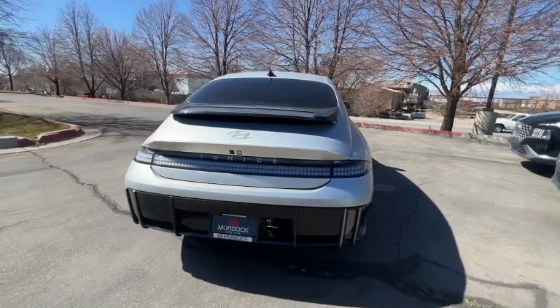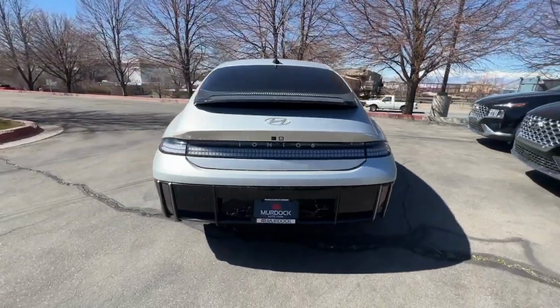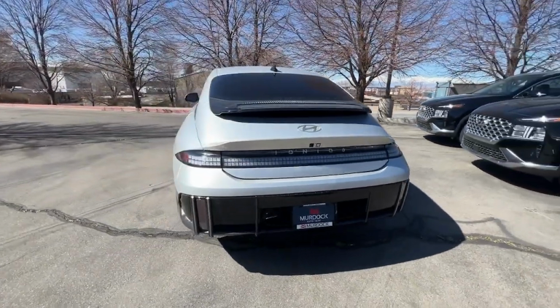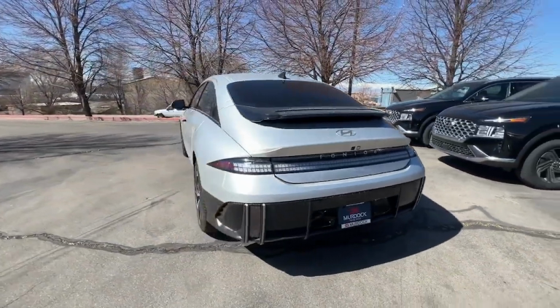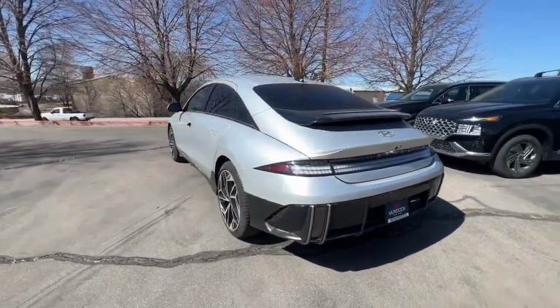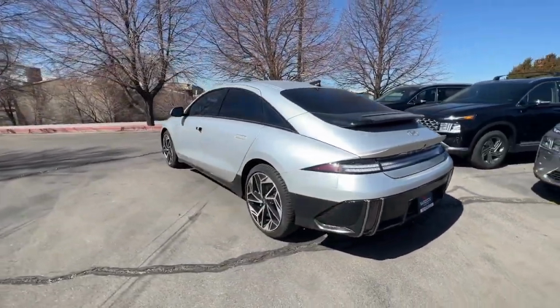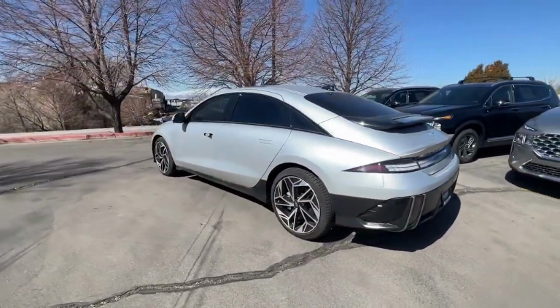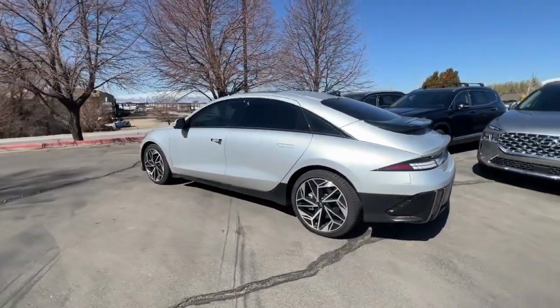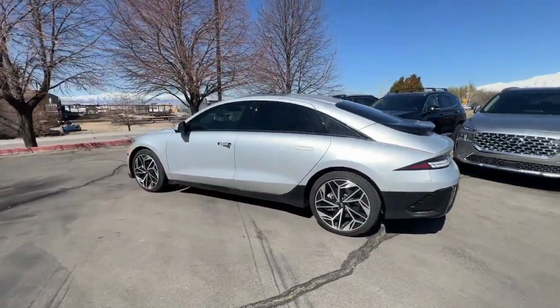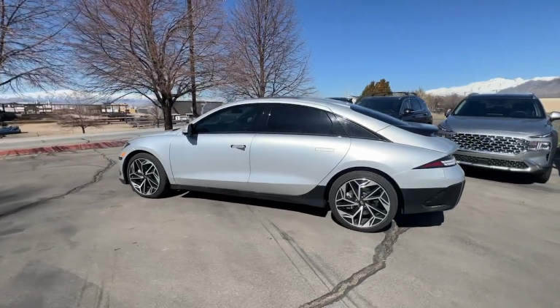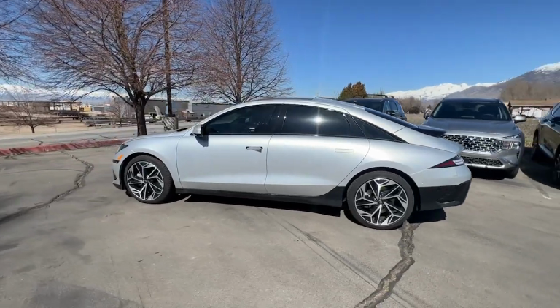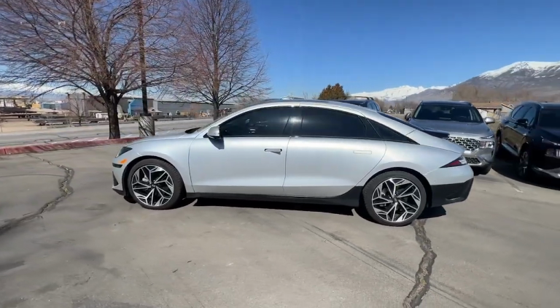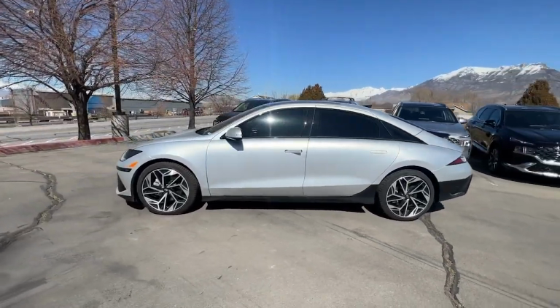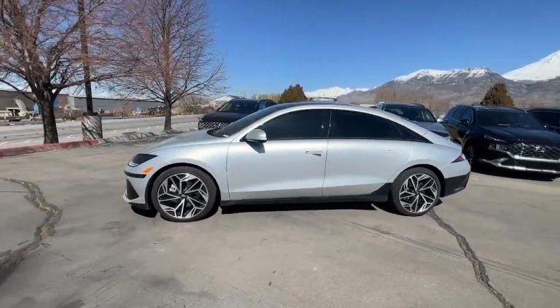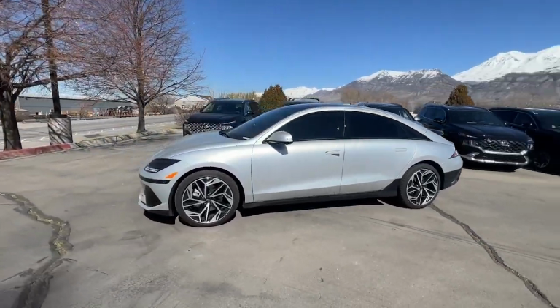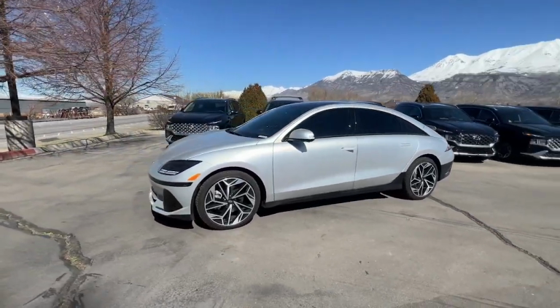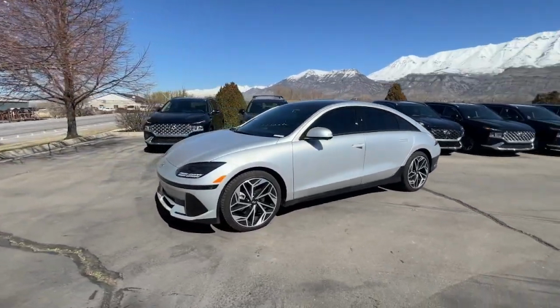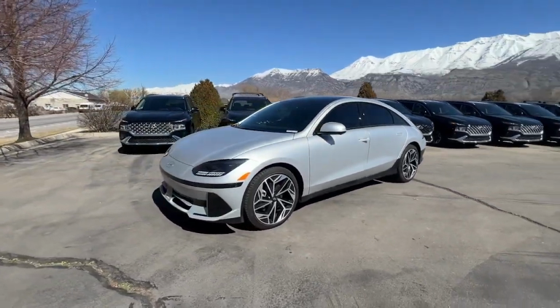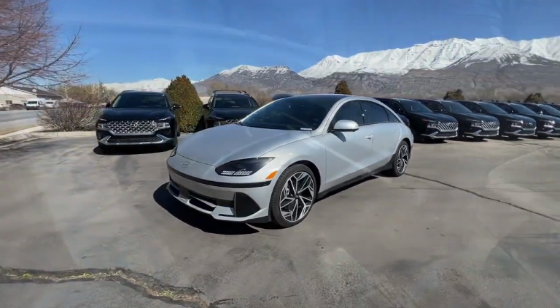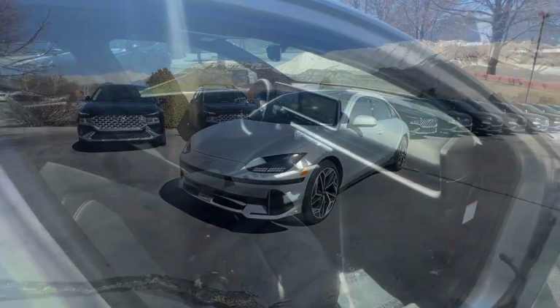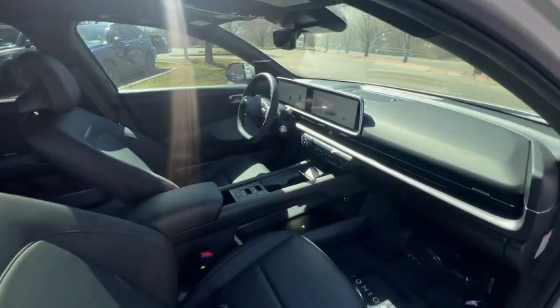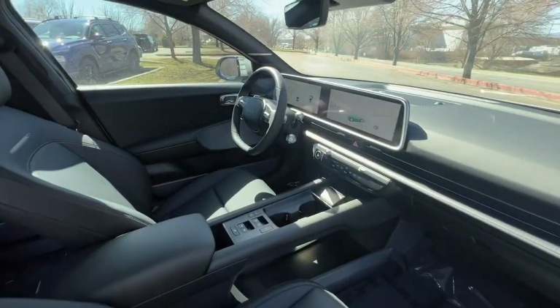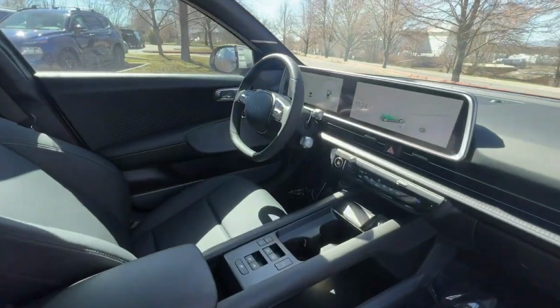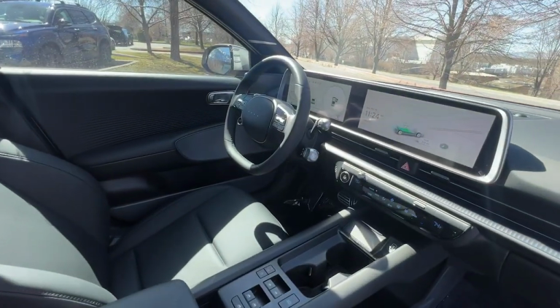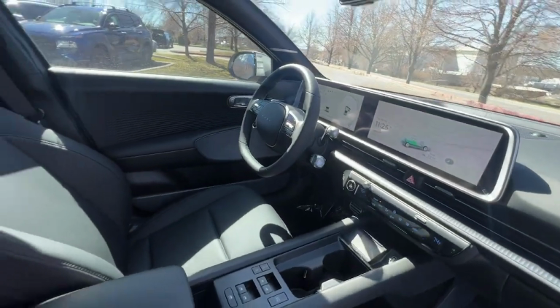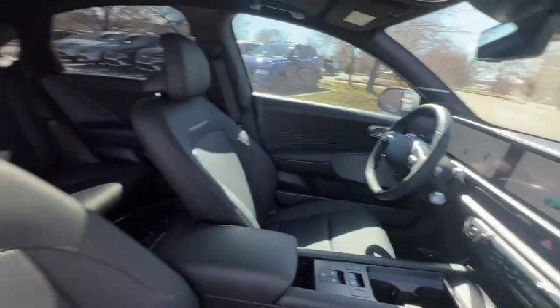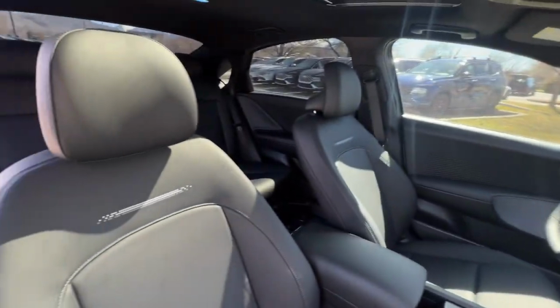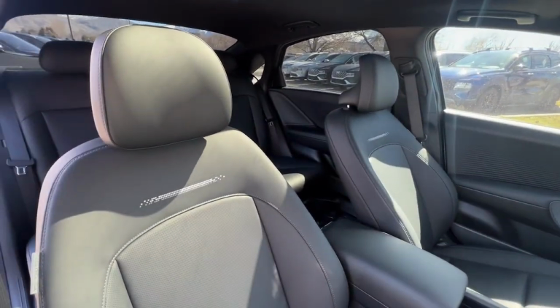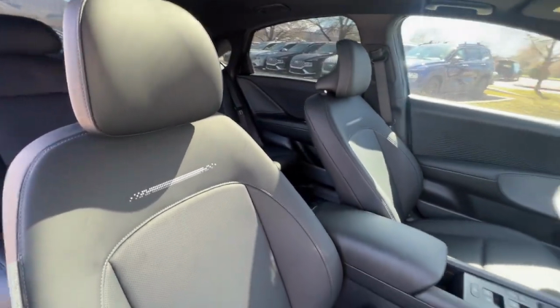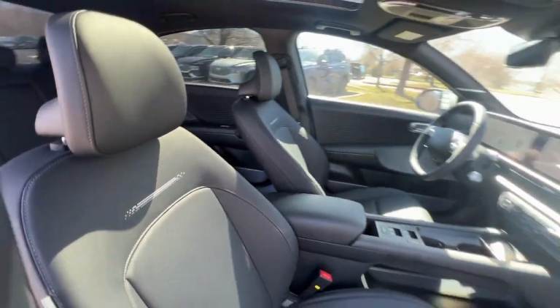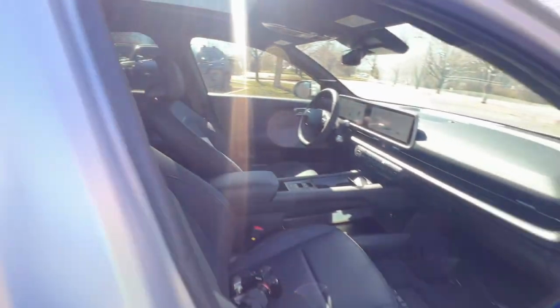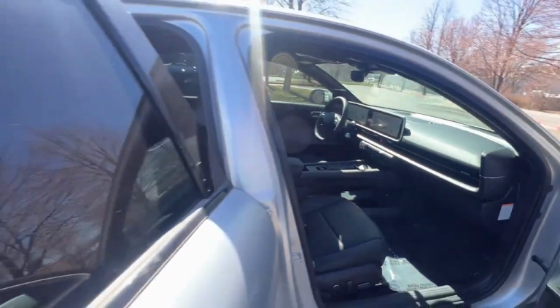Here's a stunning IONIQ 6, the EV that offers a quiet, spacious interior, quick acceleration, engaging performance, a modern minimalist aesthetic, long driving range, and standard driver assist safety features — all at a surprisingly affordable price.